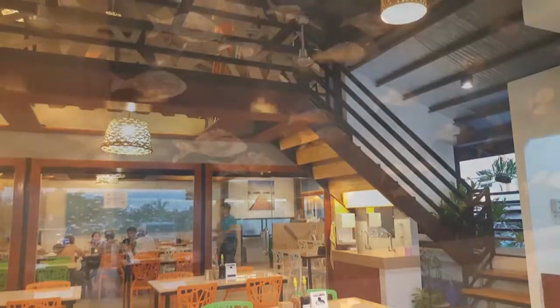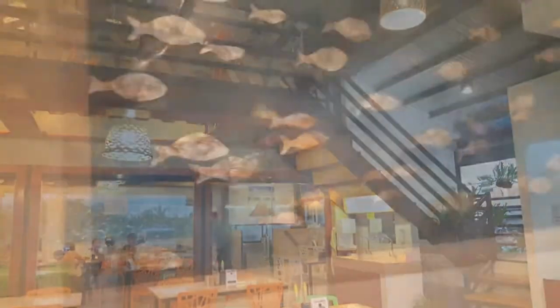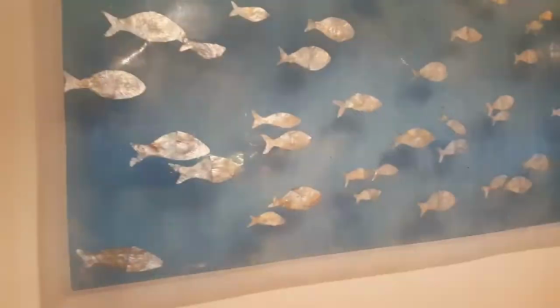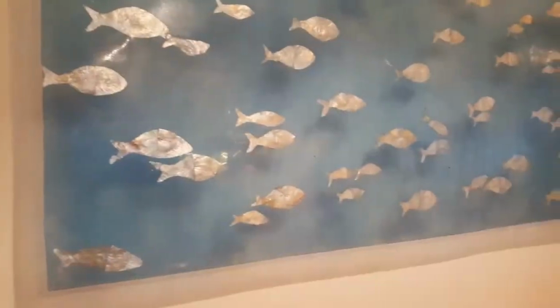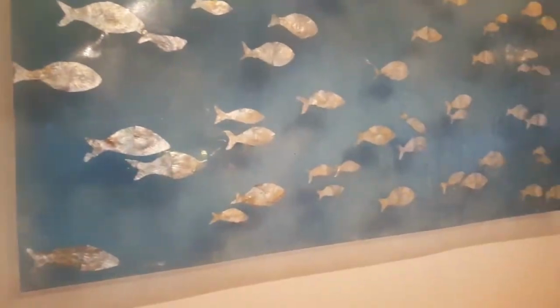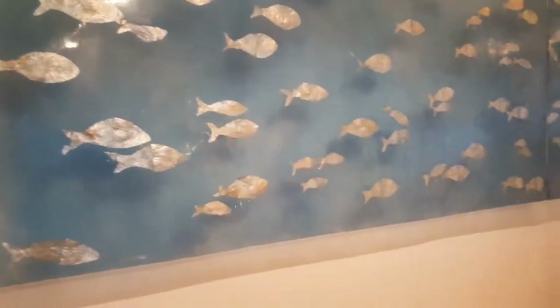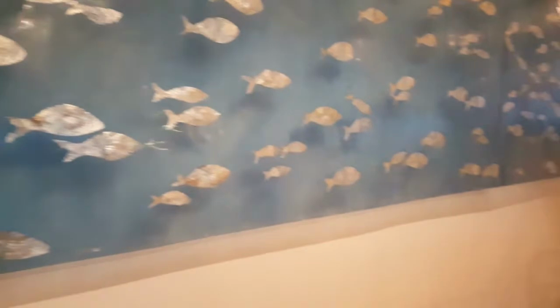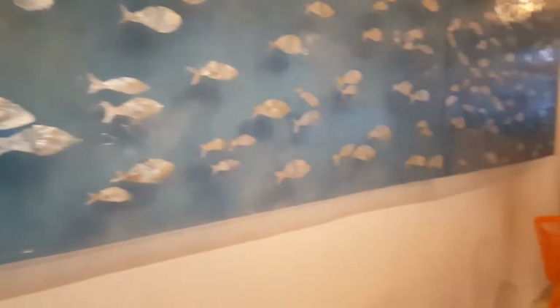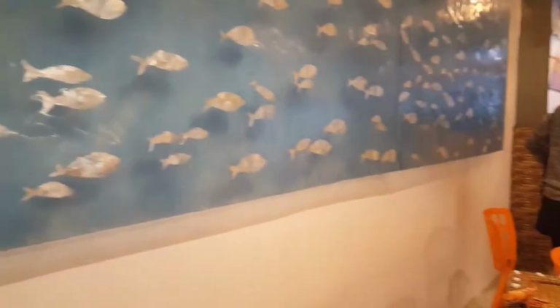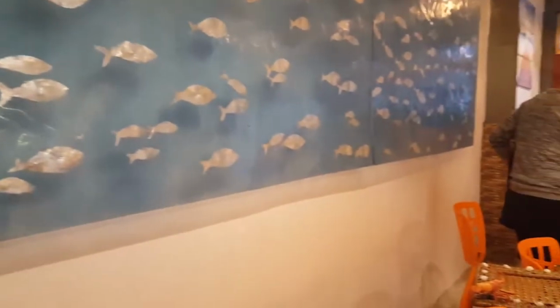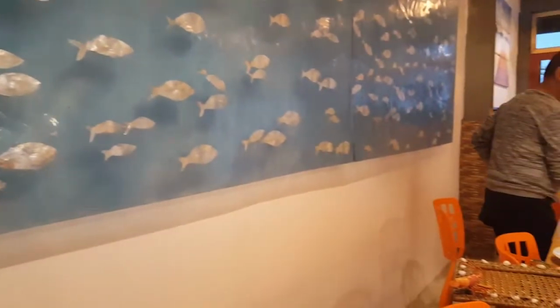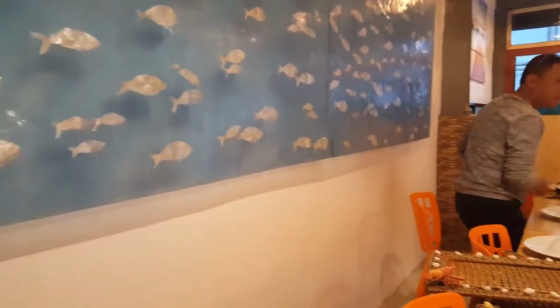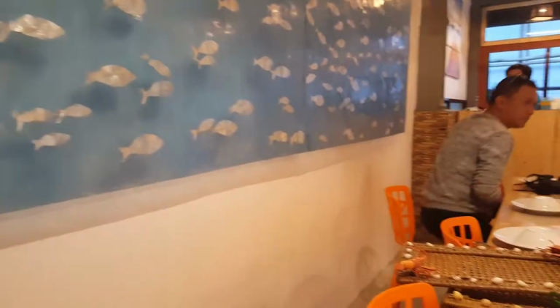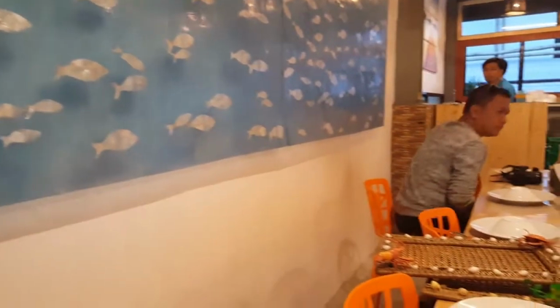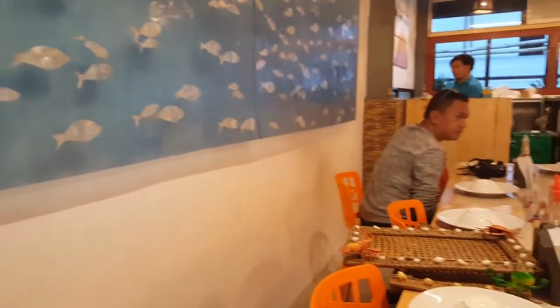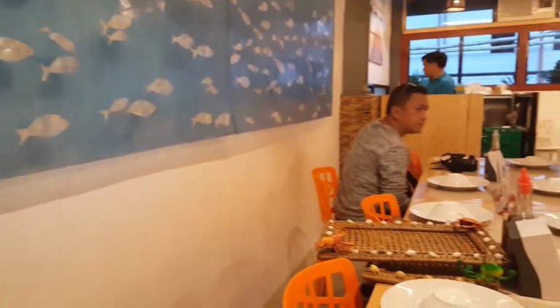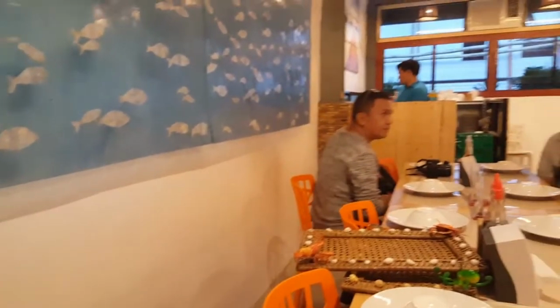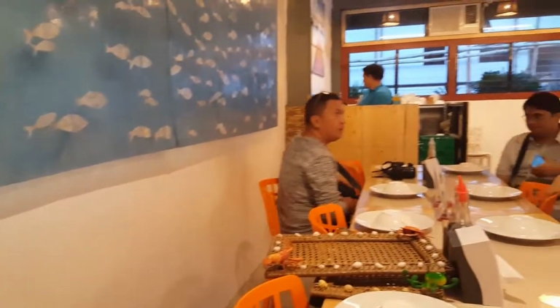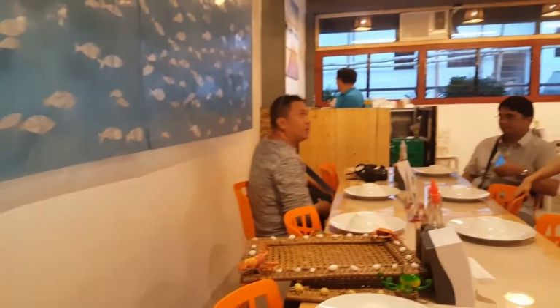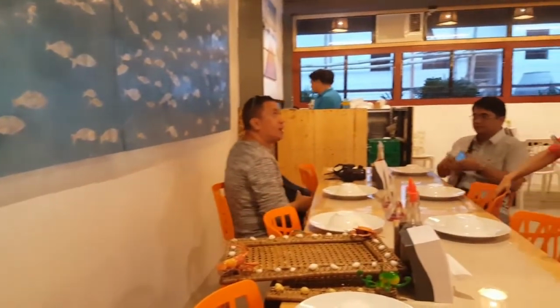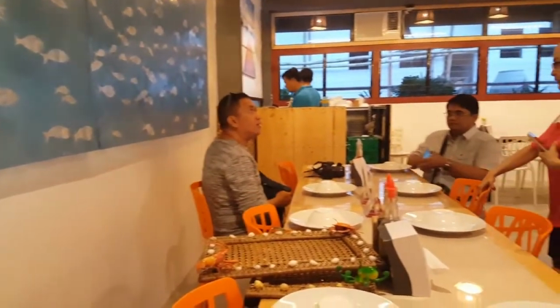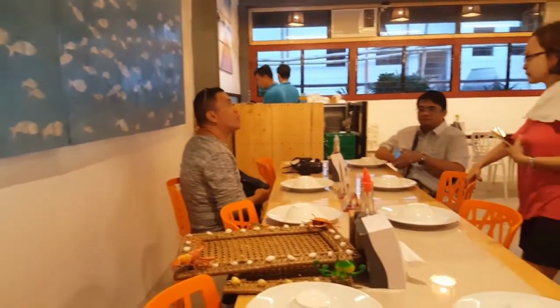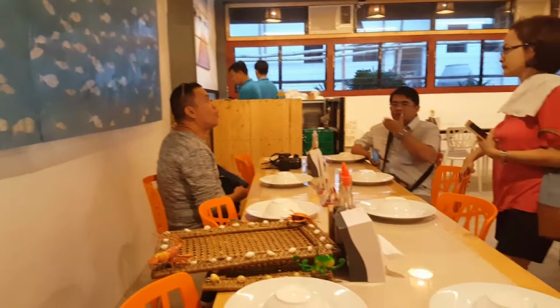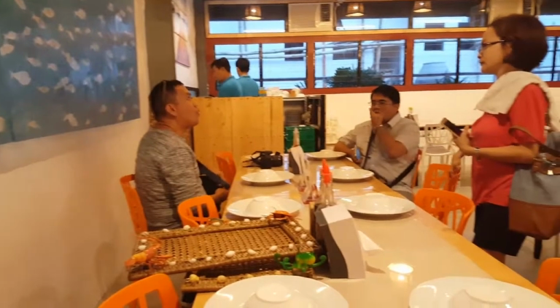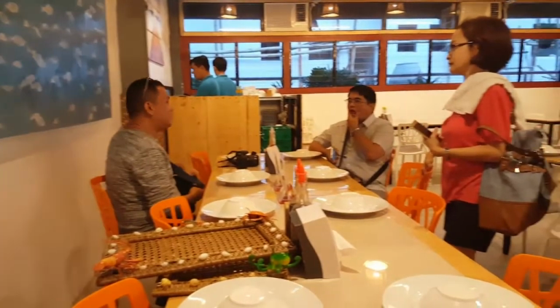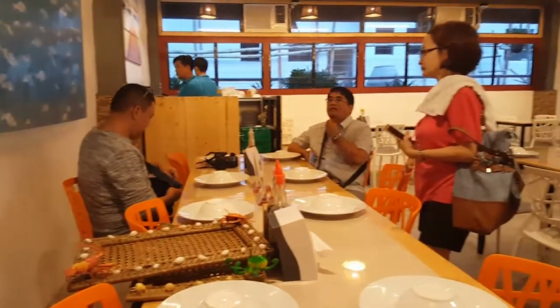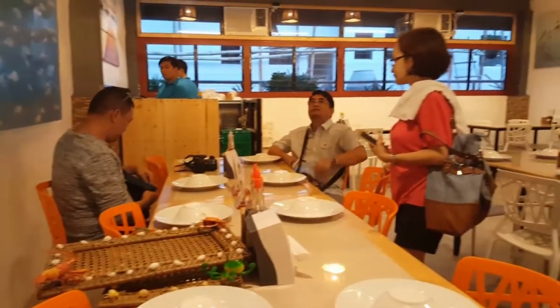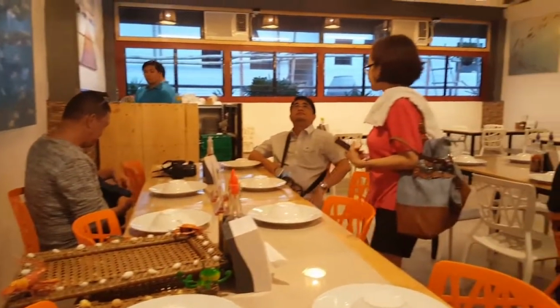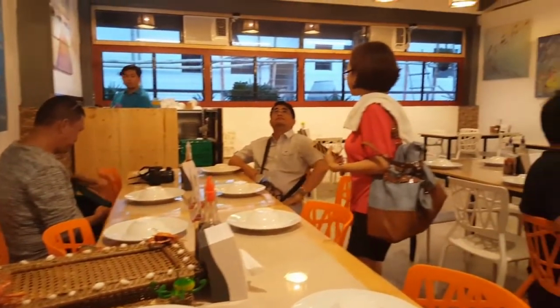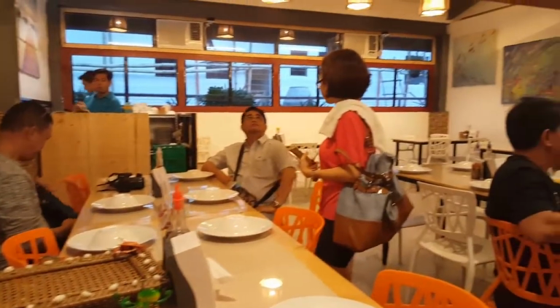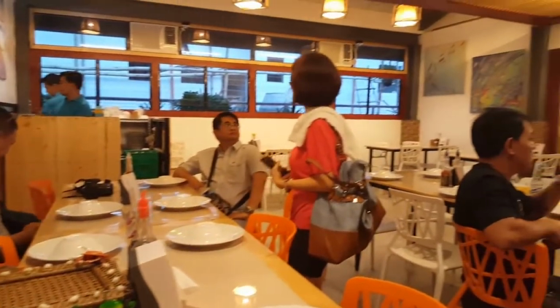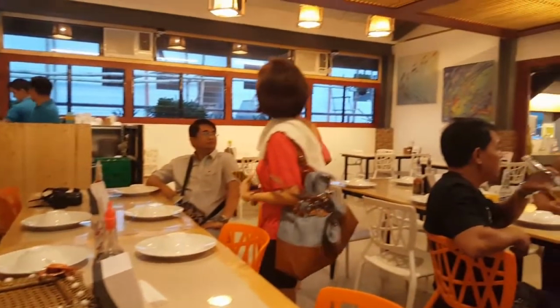Scarborough Seafood actually has an air conditioned area which can be converted into a function room. You can sit about 48 to 50 people inside.